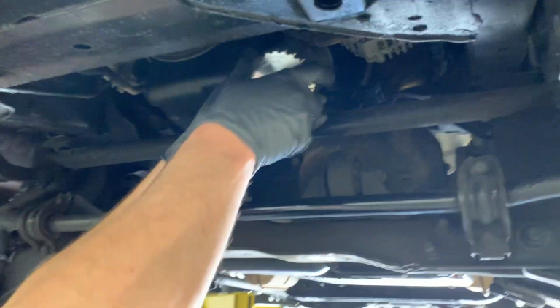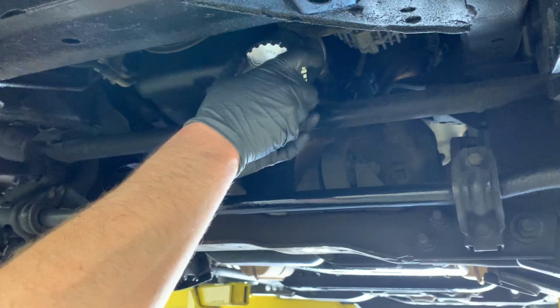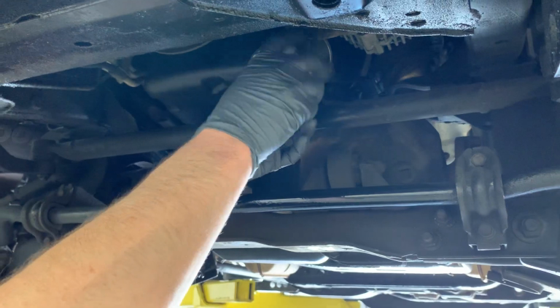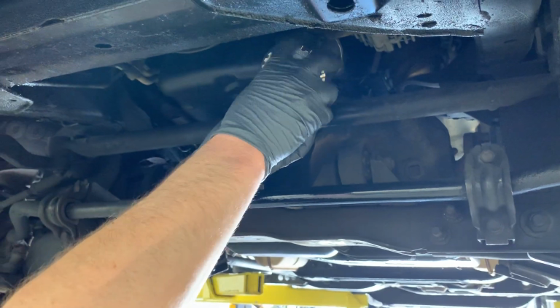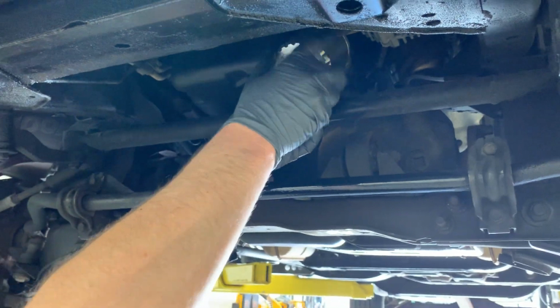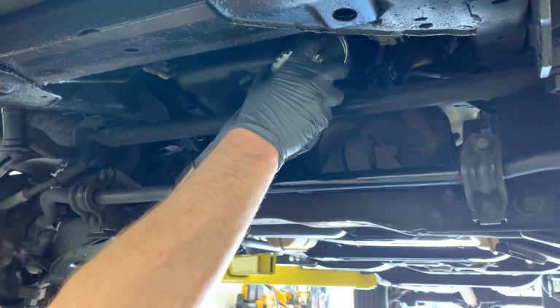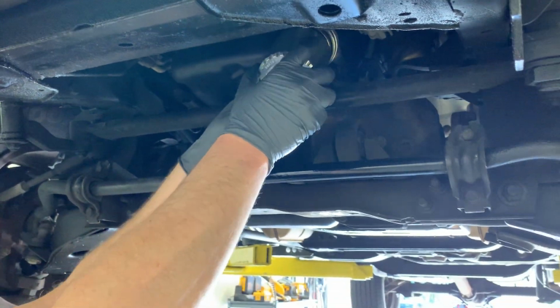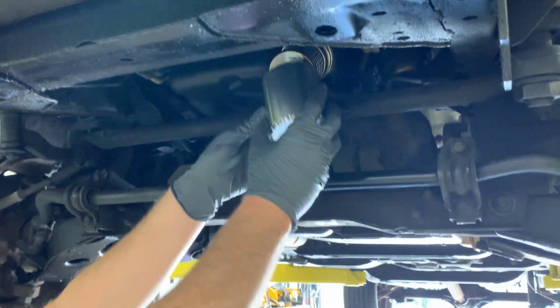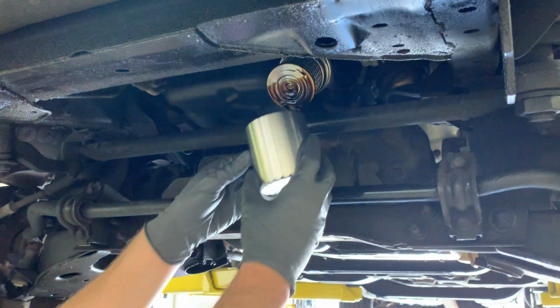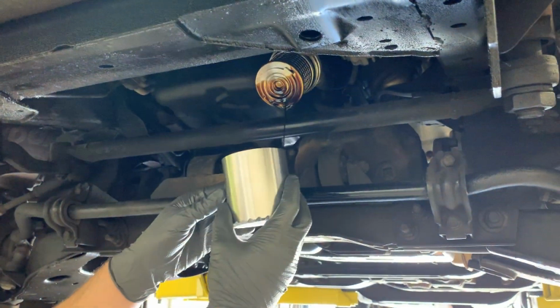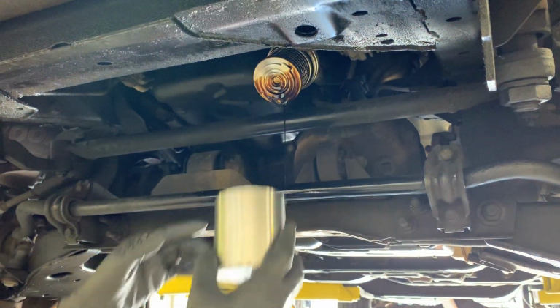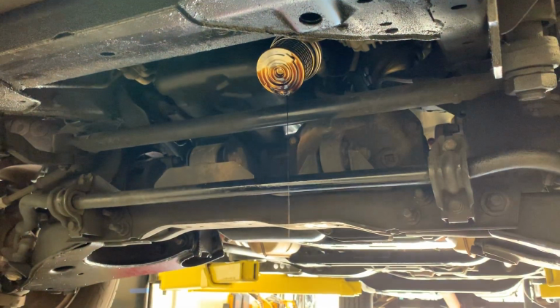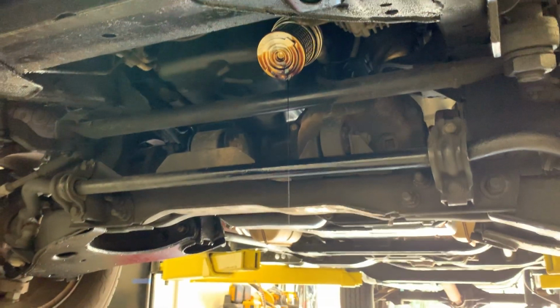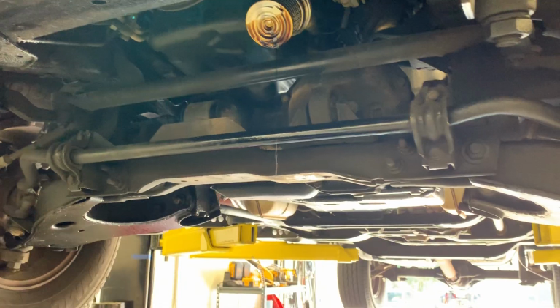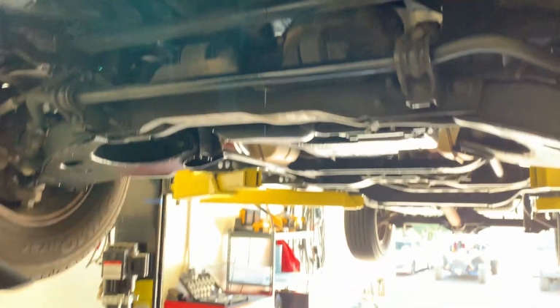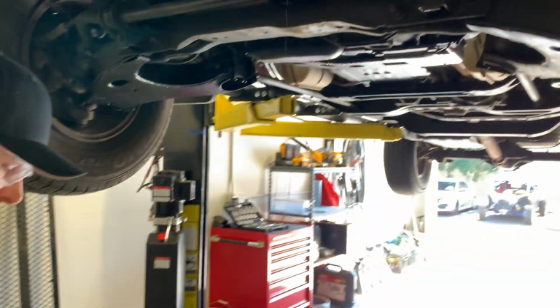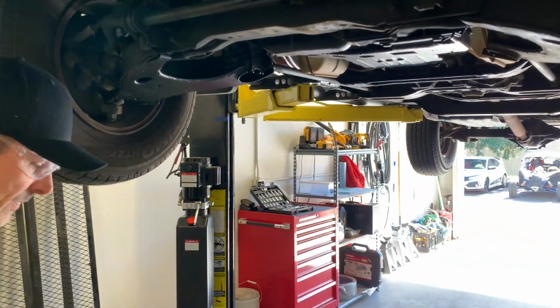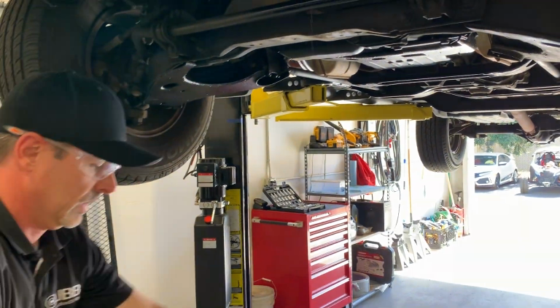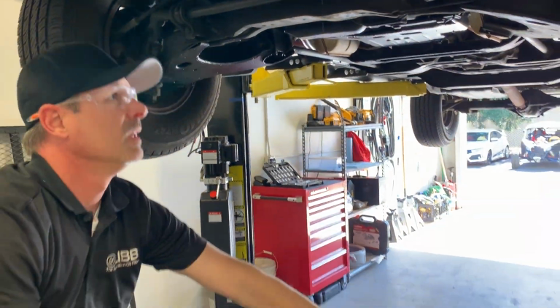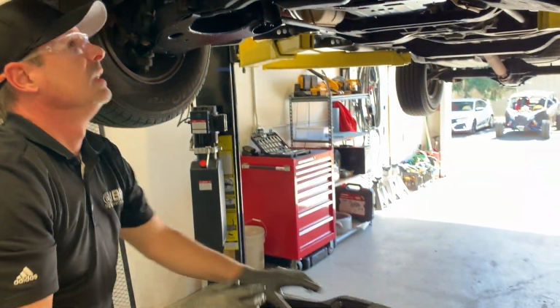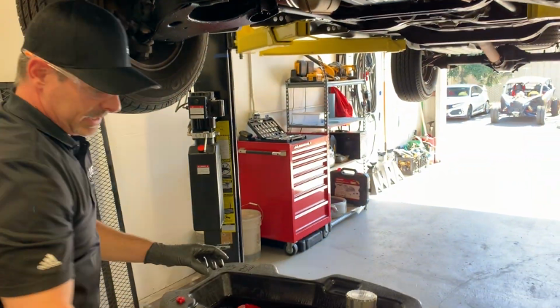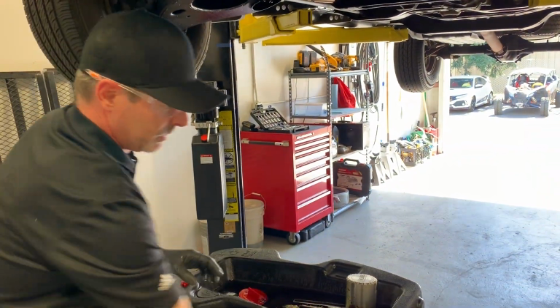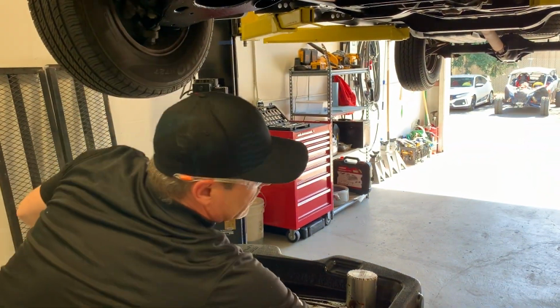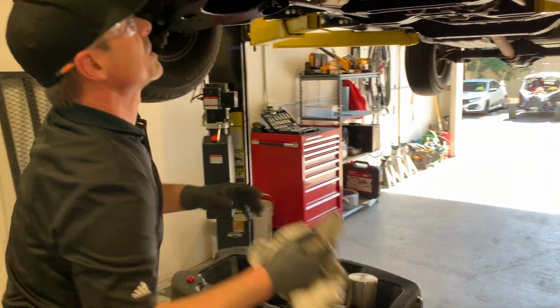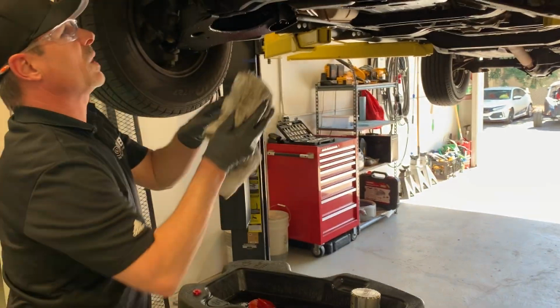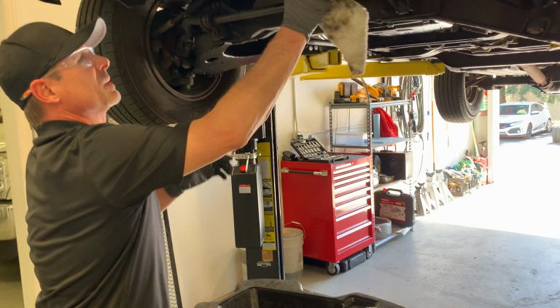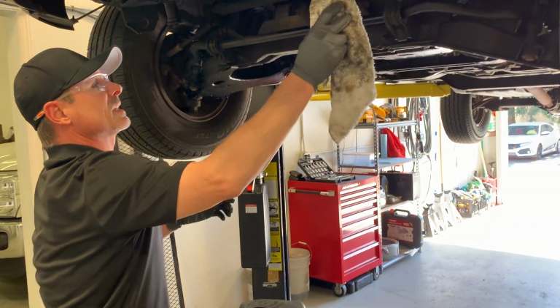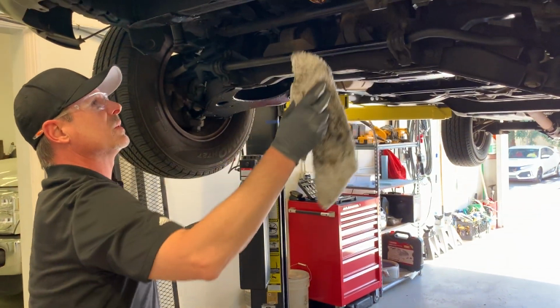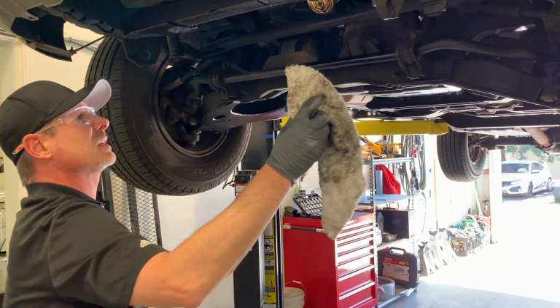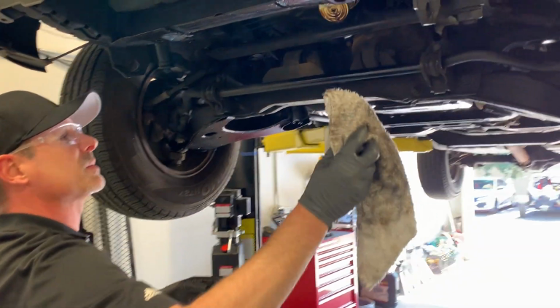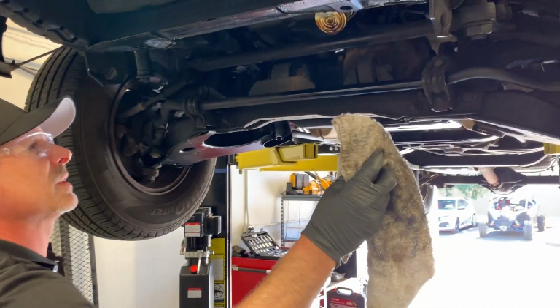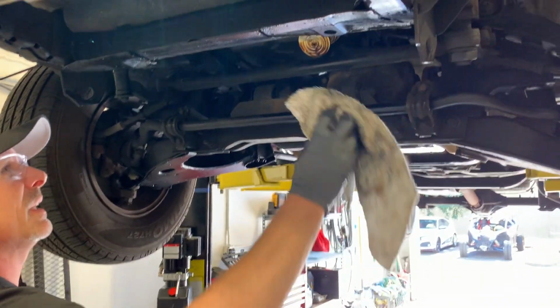Once we've got the cooling cover off, we're going to drain the oil into the pan. And the next step, we're going to simply wipe off some of this excess oil once it stops draining.